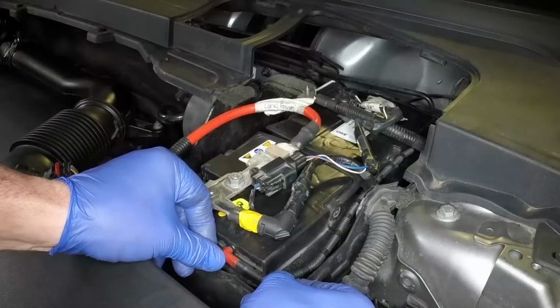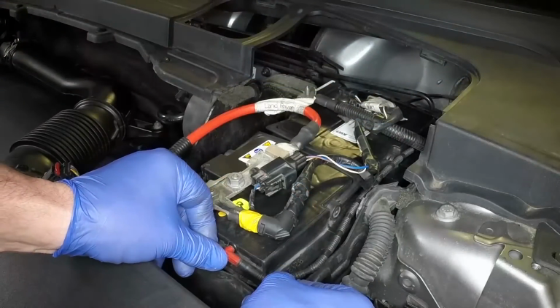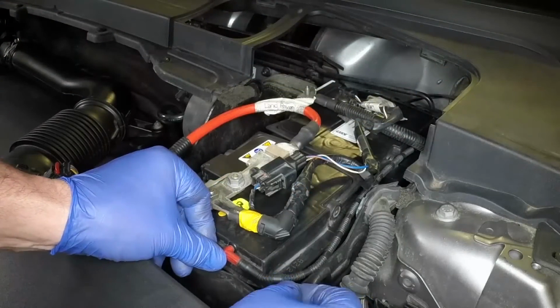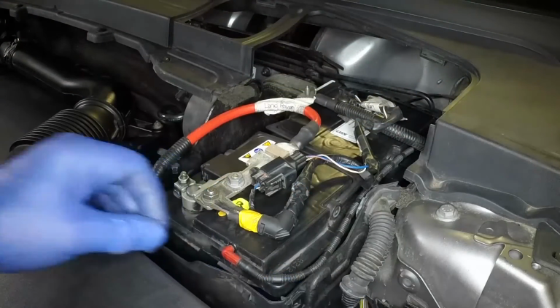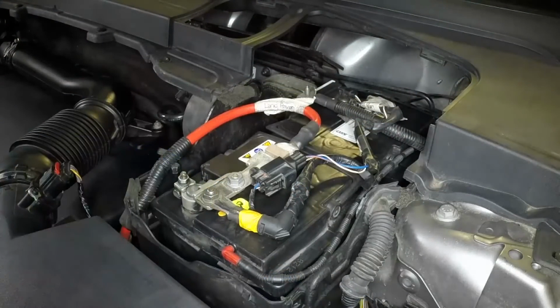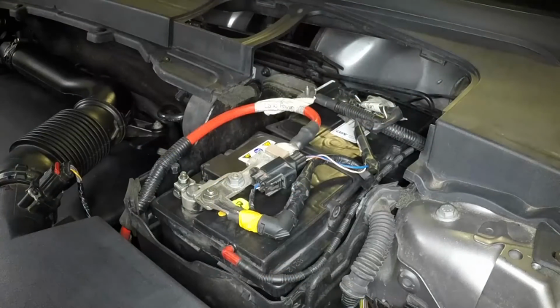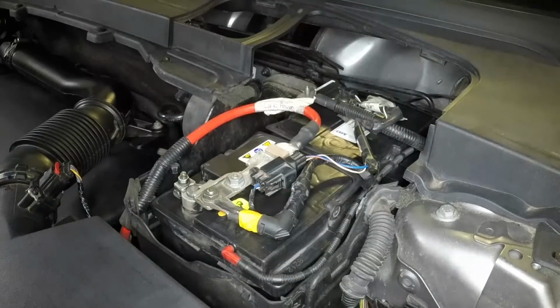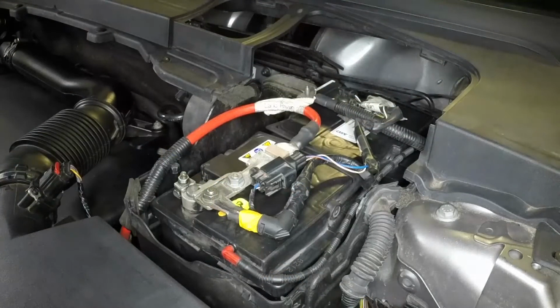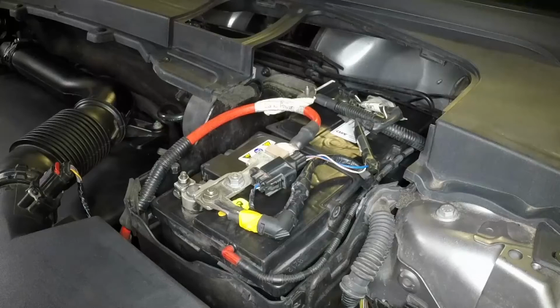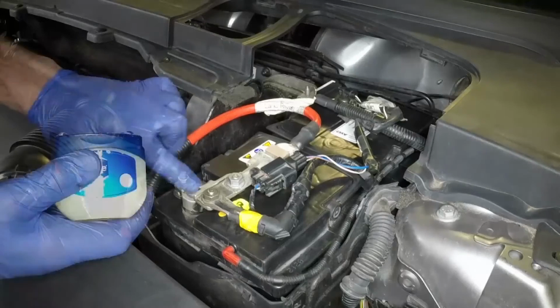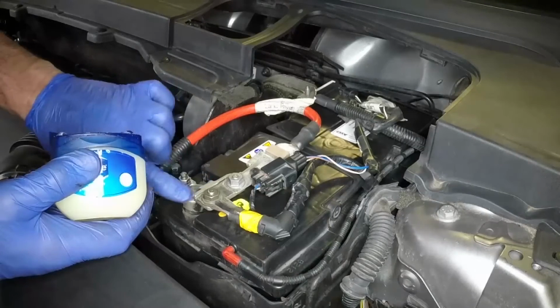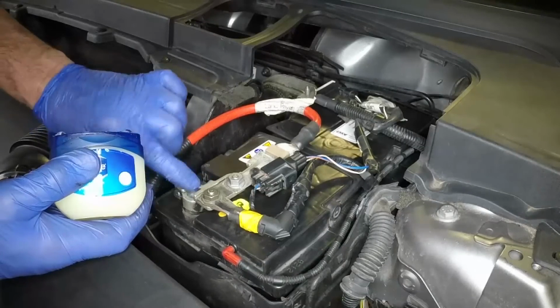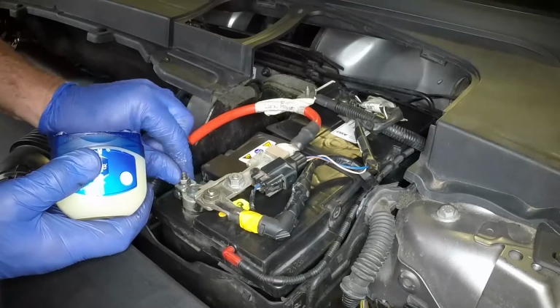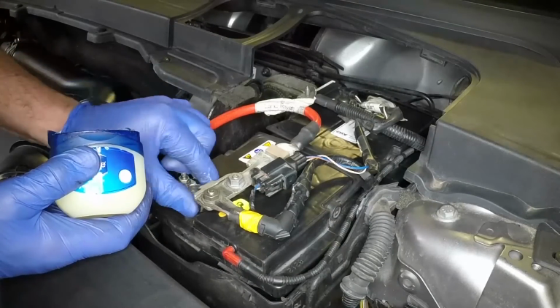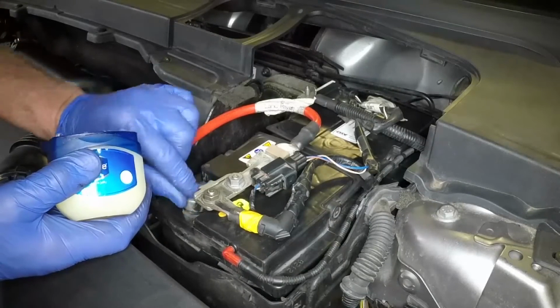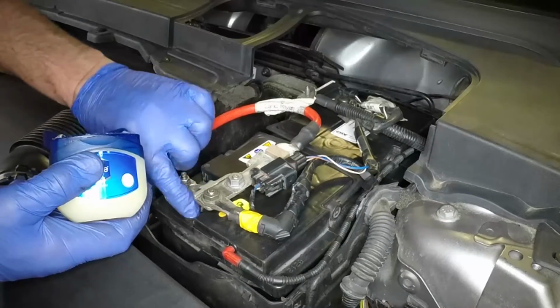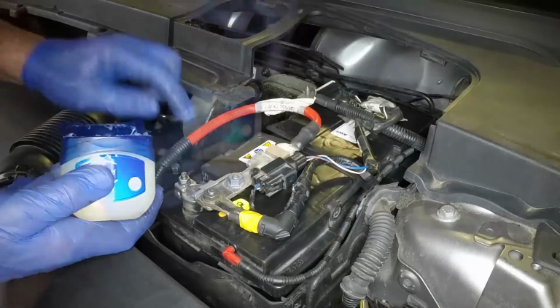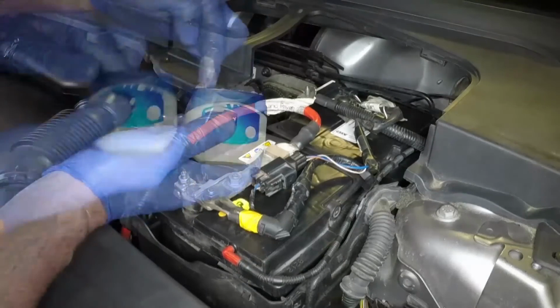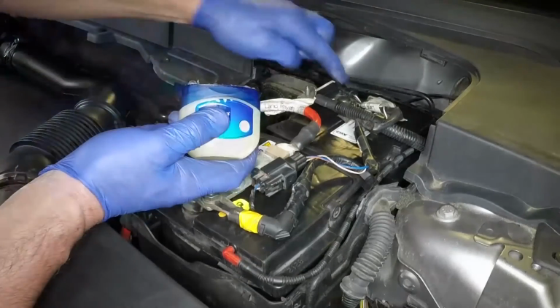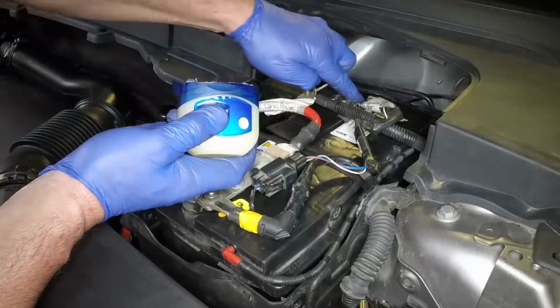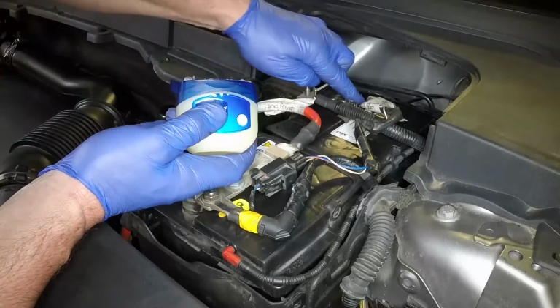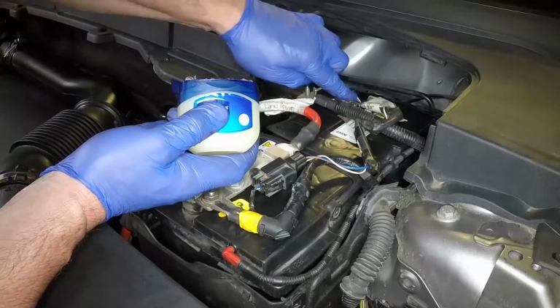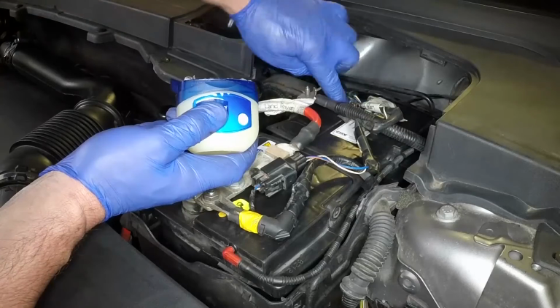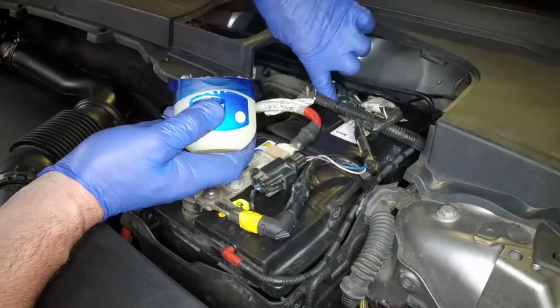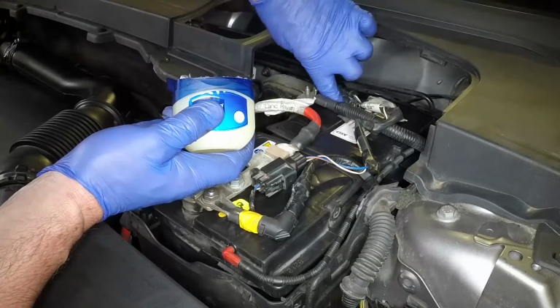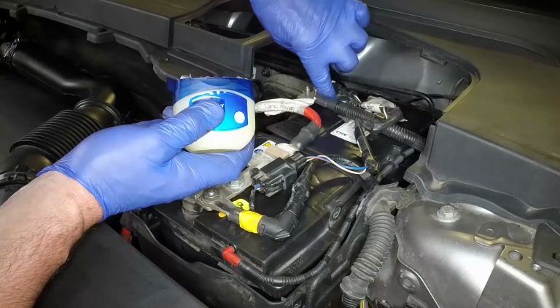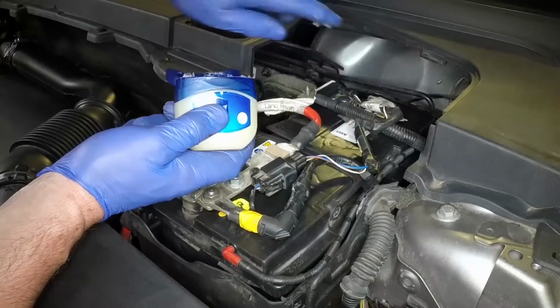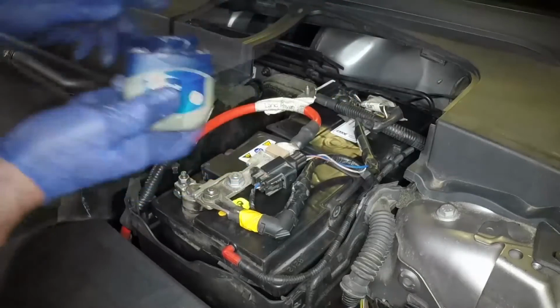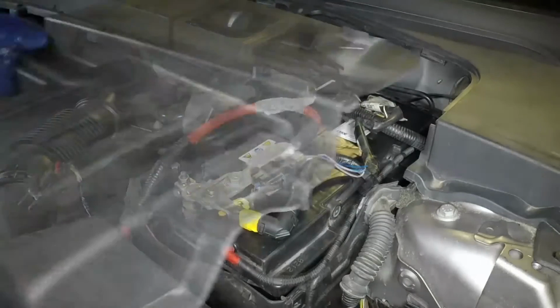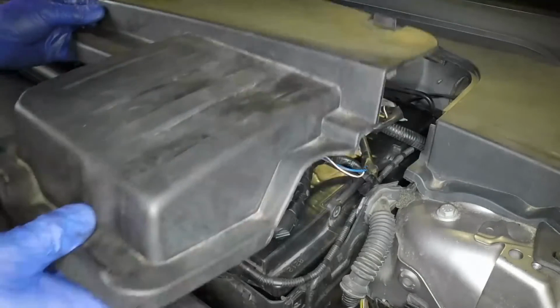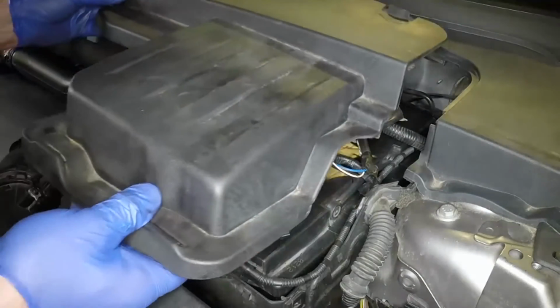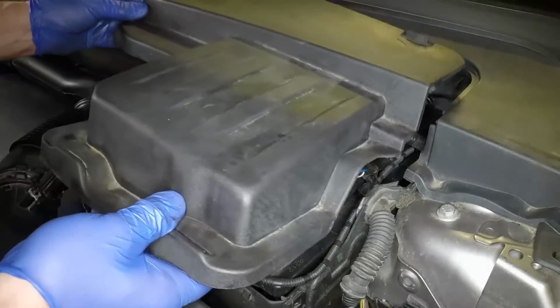Reconnect the vent pipe to the front edge of the battery. Refit the battery cover. Smear a little petroleum jelly over the battery terminals to prevent corrosion. Refit the battery cover.